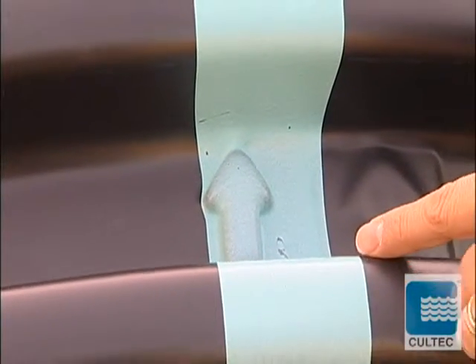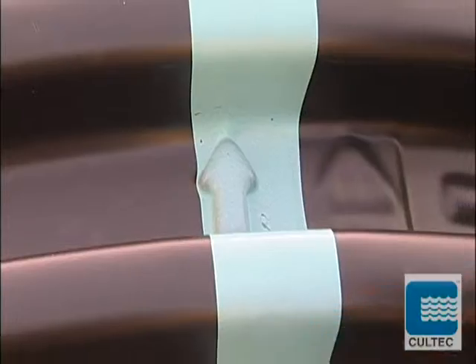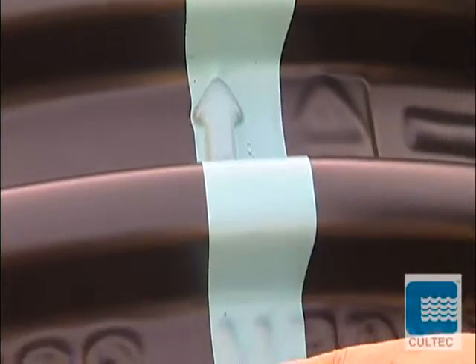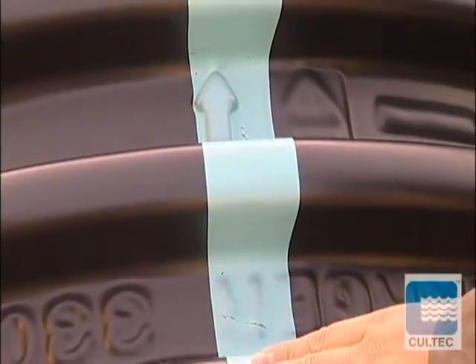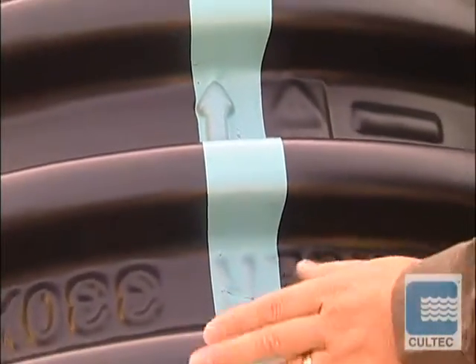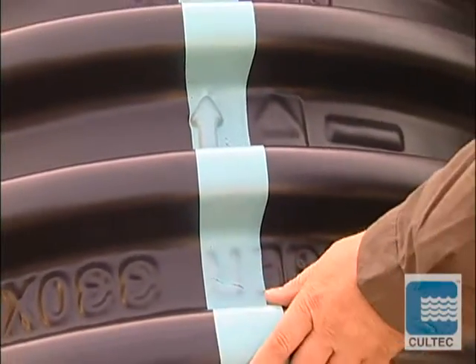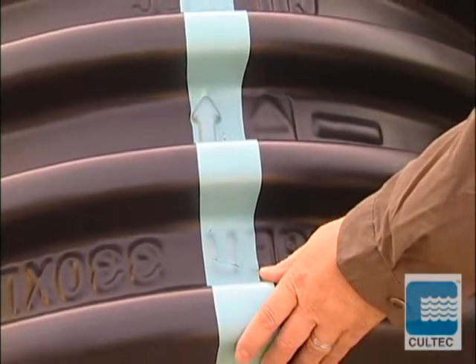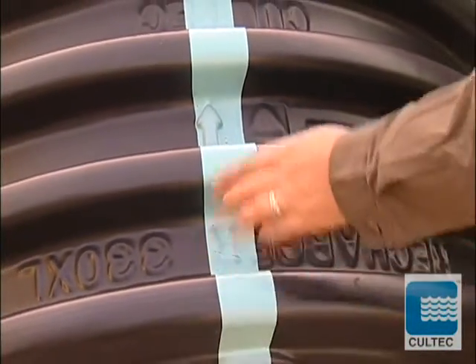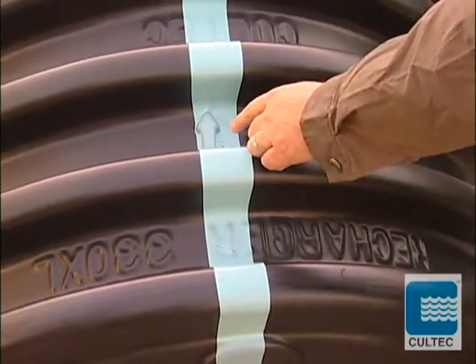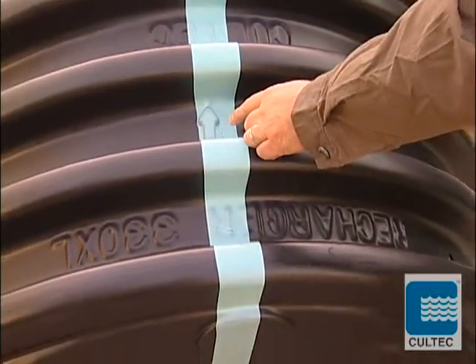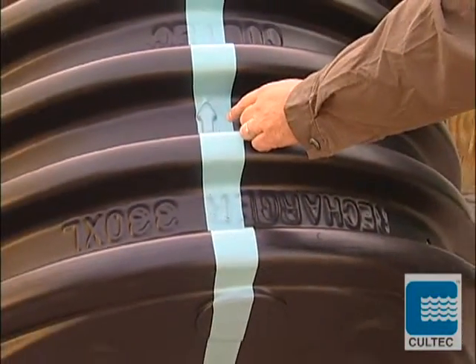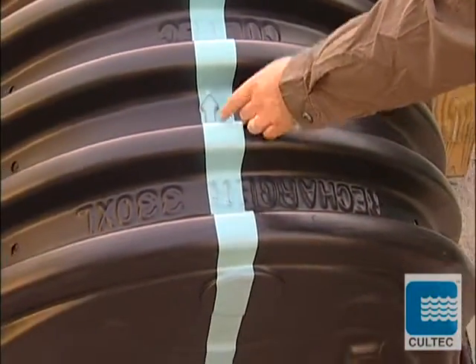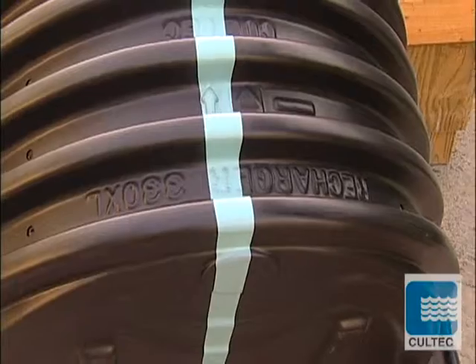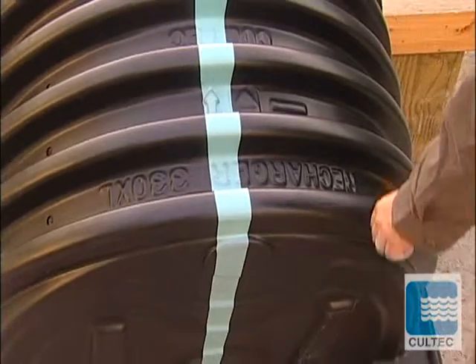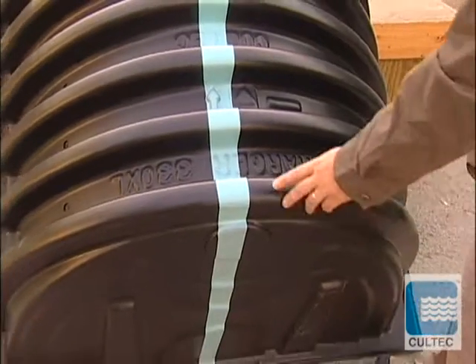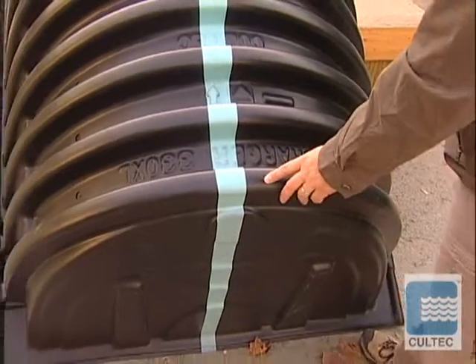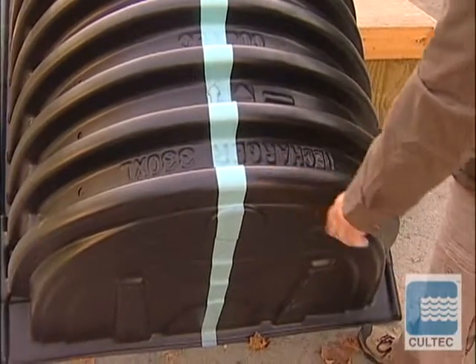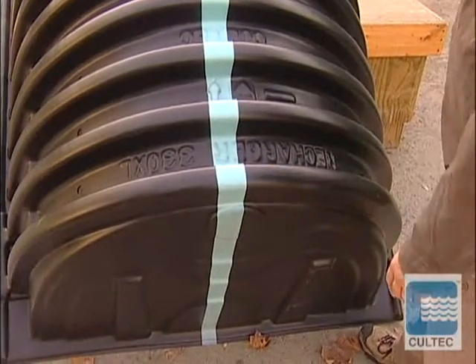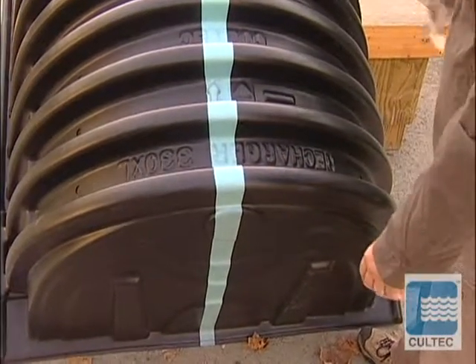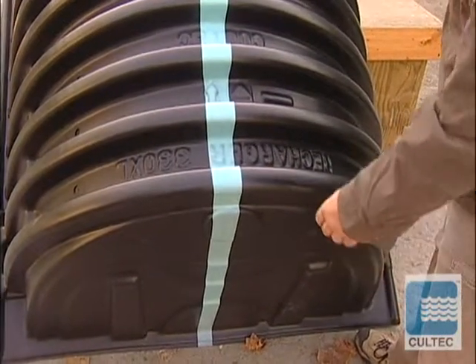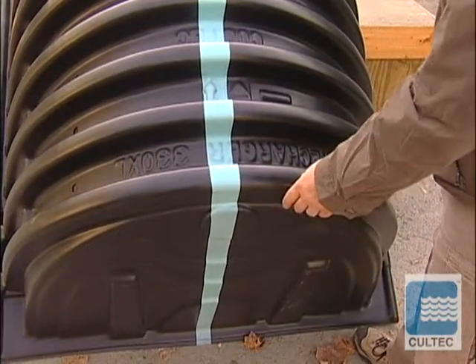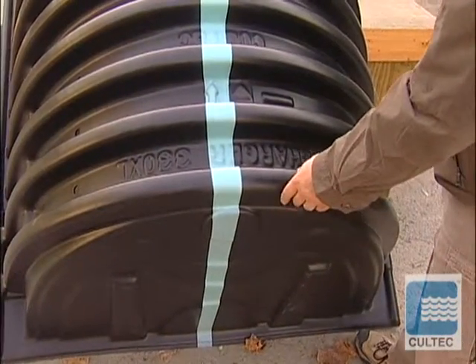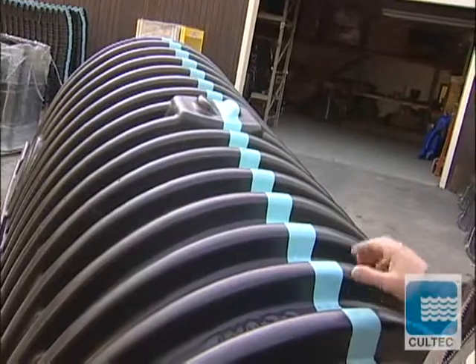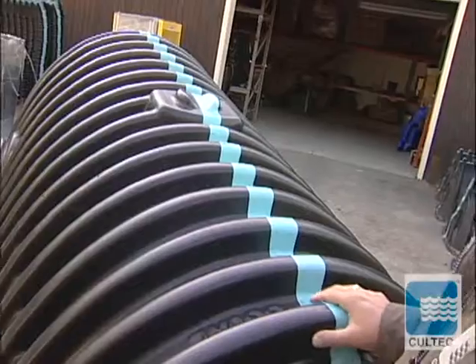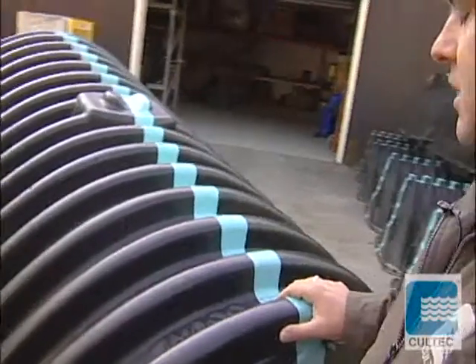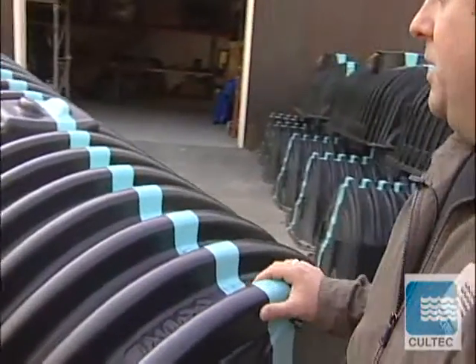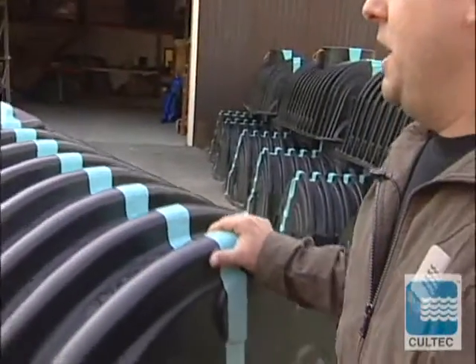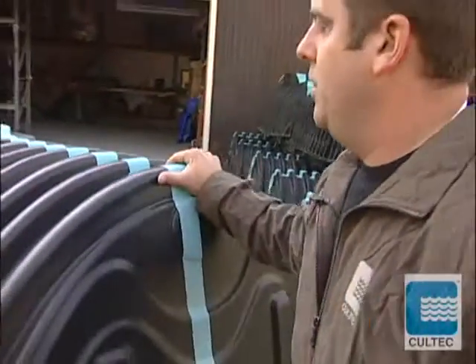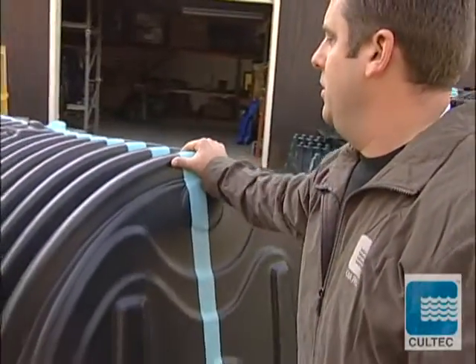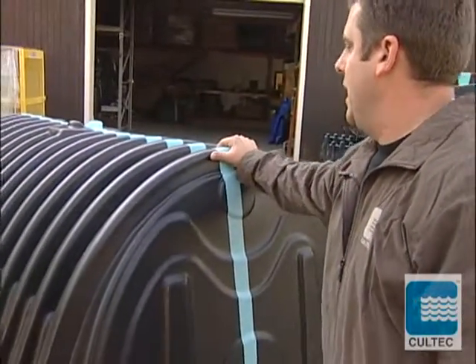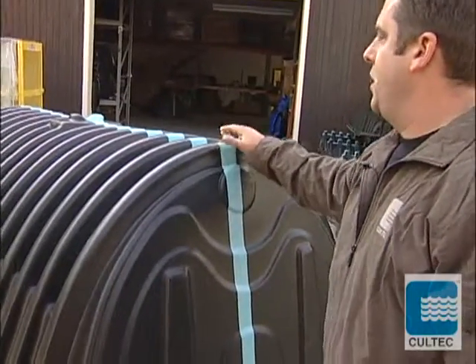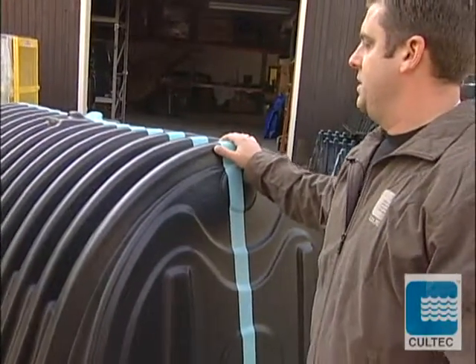This will be a starting chamber — your large rib, directional arrow facing down towards the end of the line, towards the small rib at the other end of the chamber. So this is the chamber that starts the system.